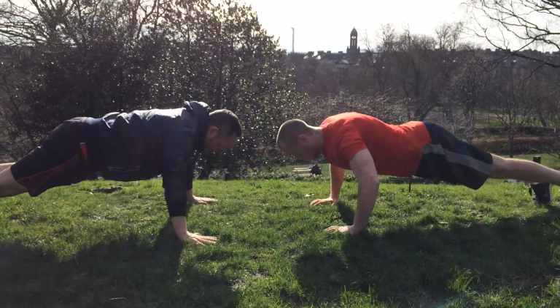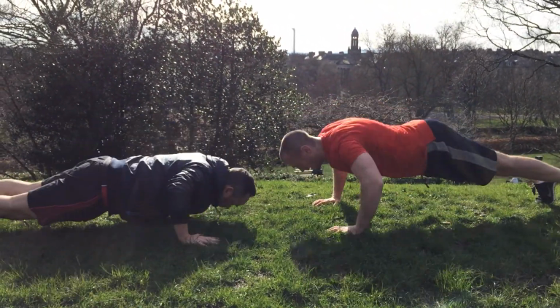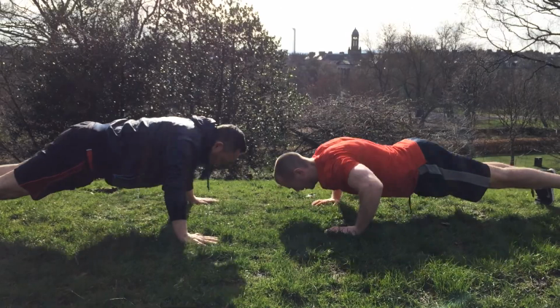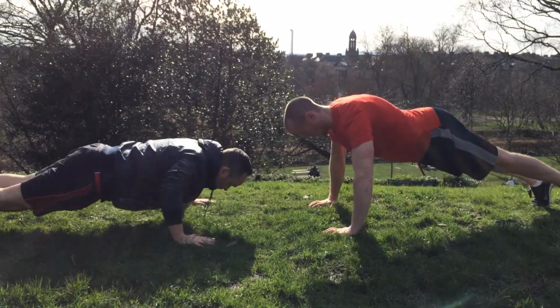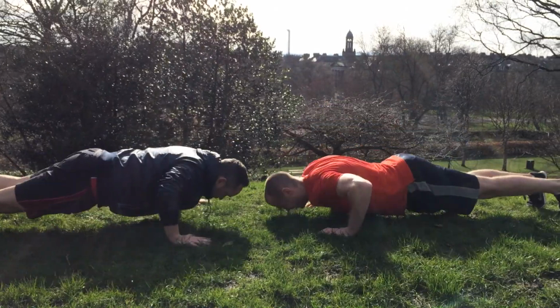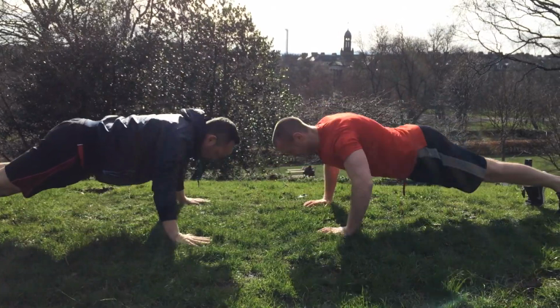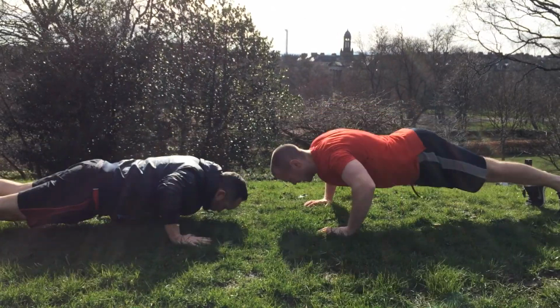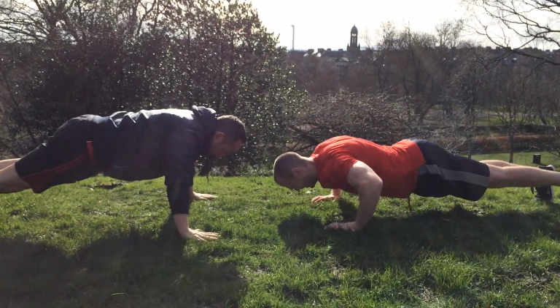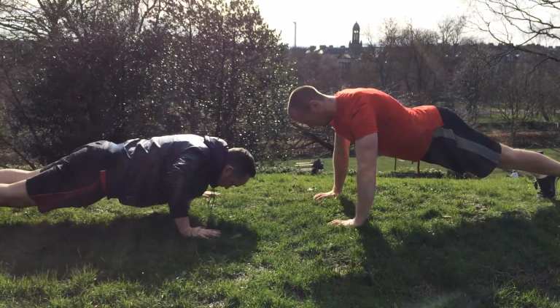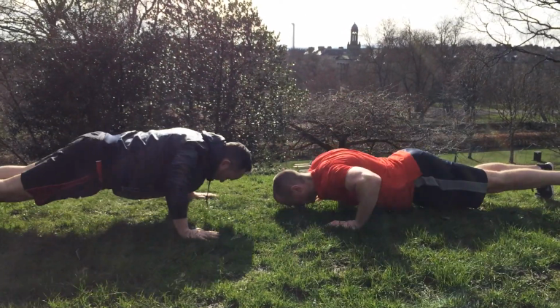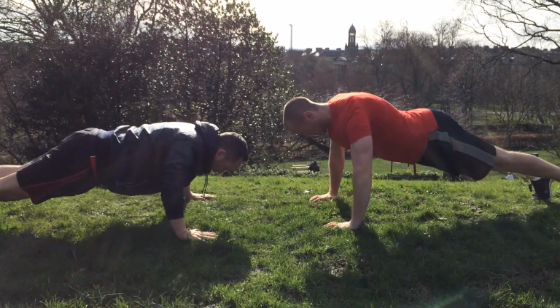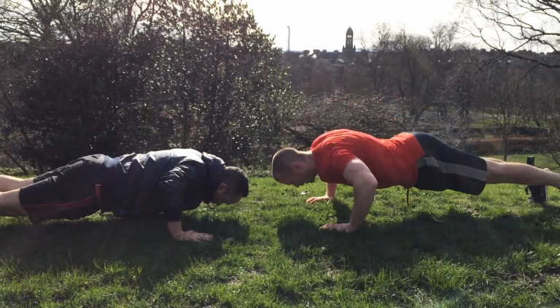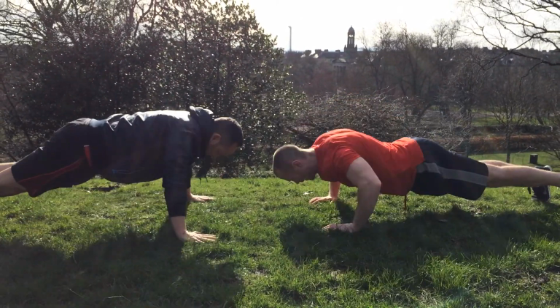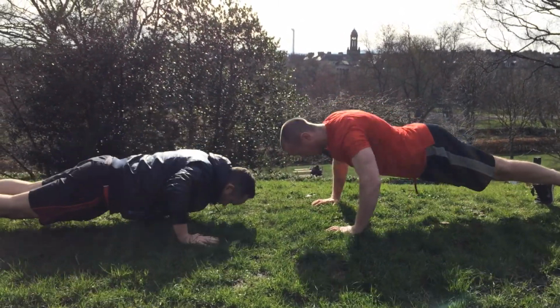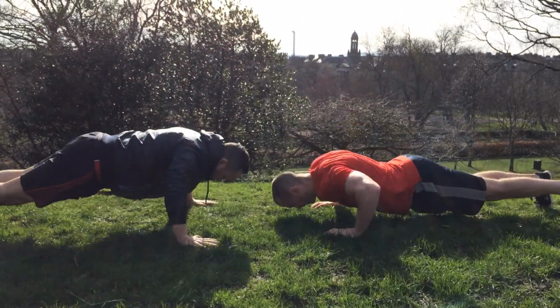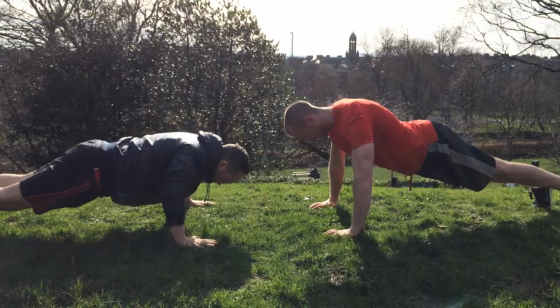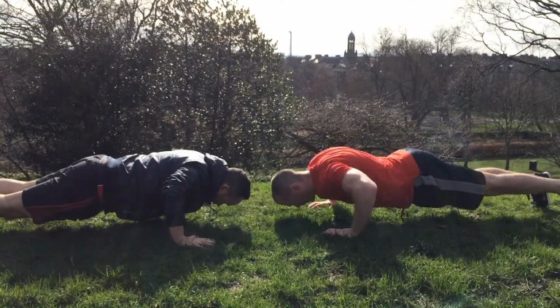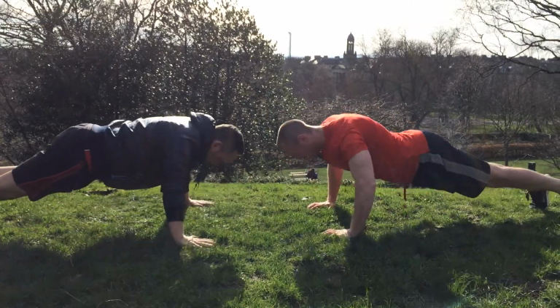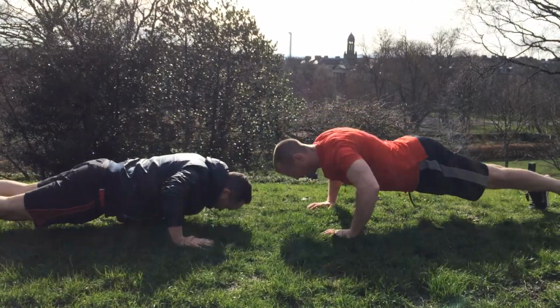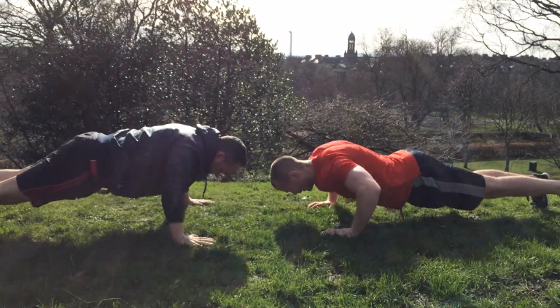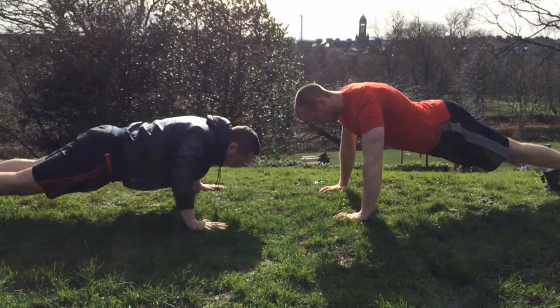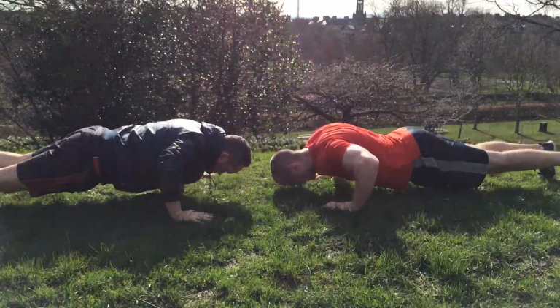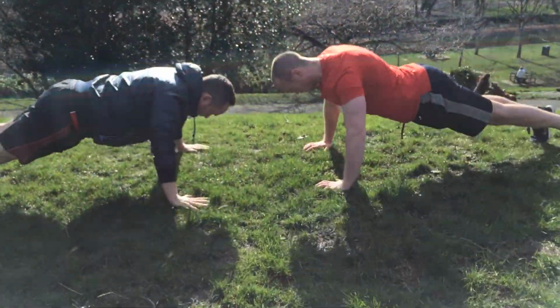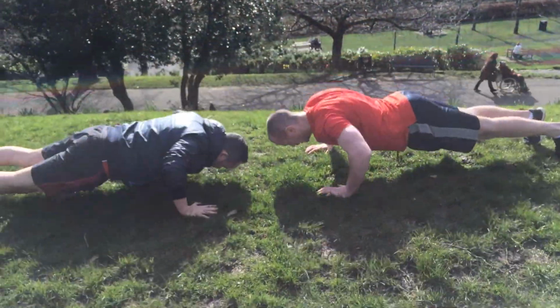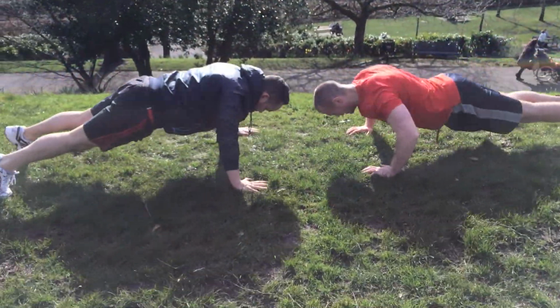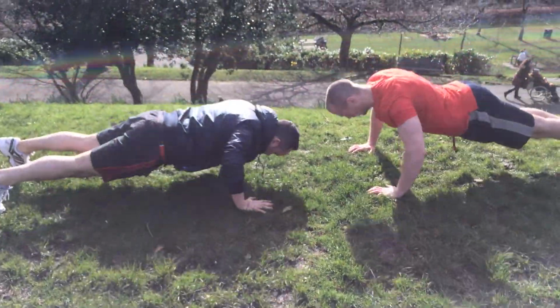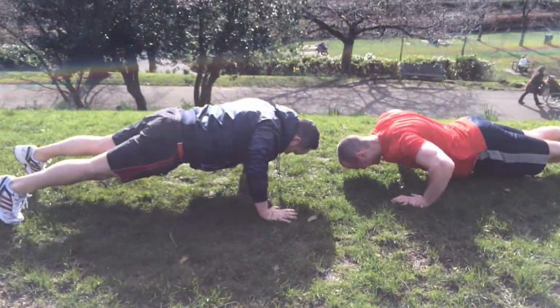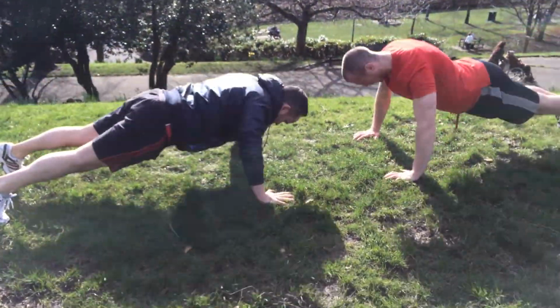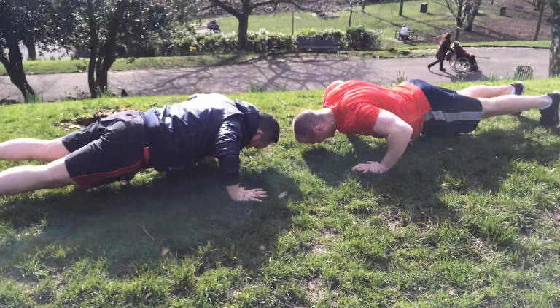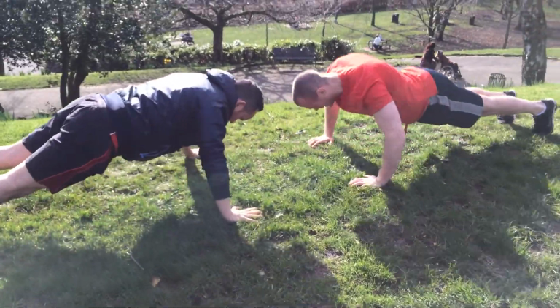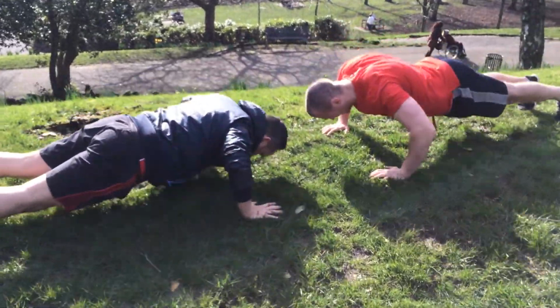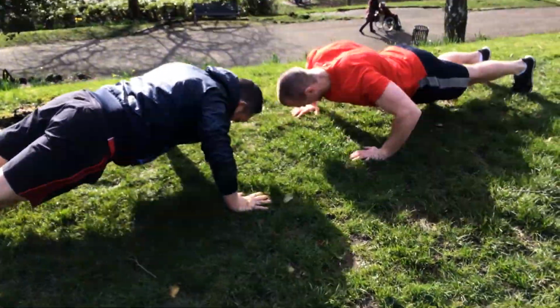Make sure you get your chest nice and low, get past 90 degrees on the arms if you can, and get a big full lockout at the elbows at the top. Gordon's got the benefit of short levers on this one.